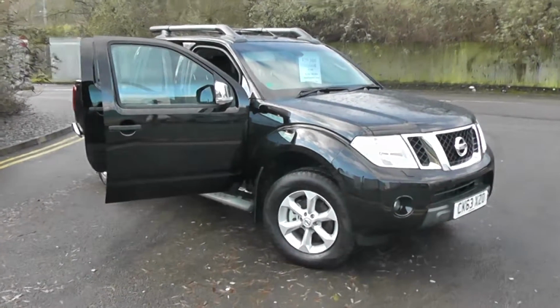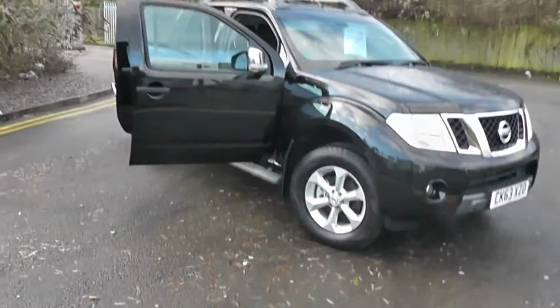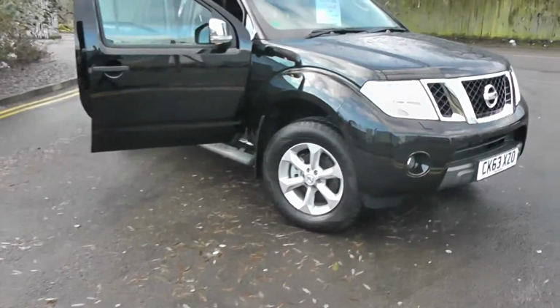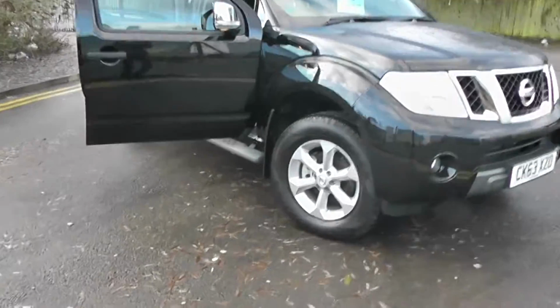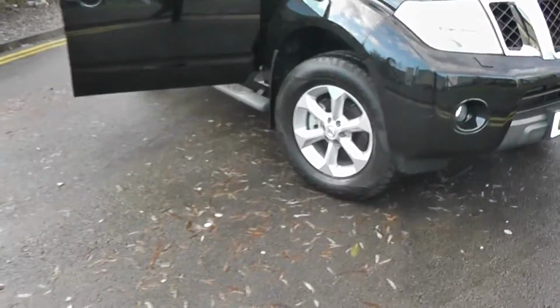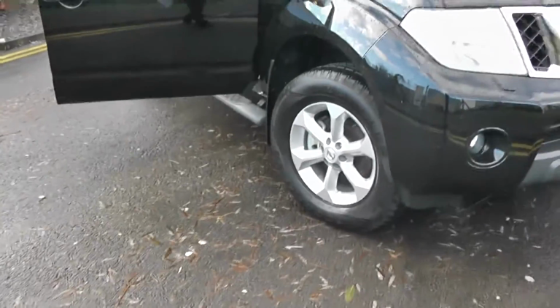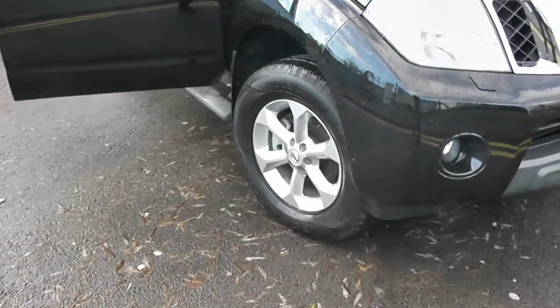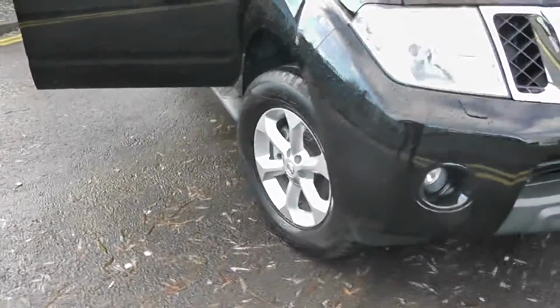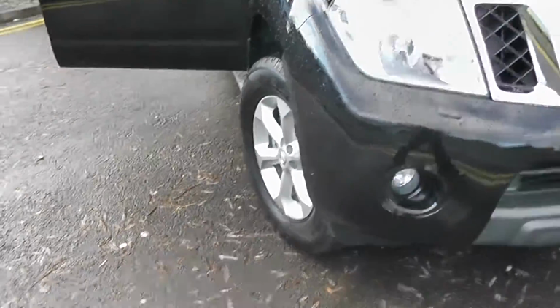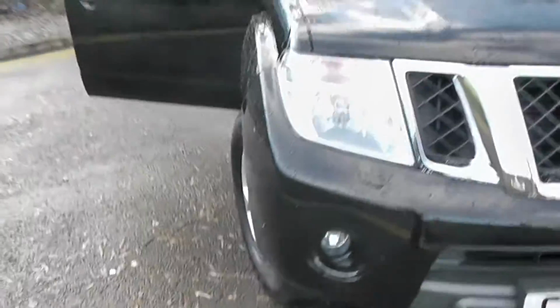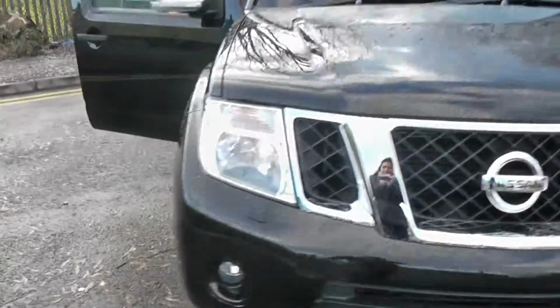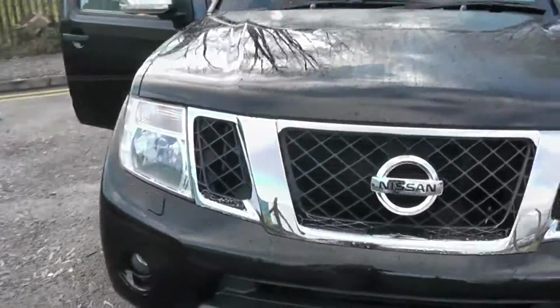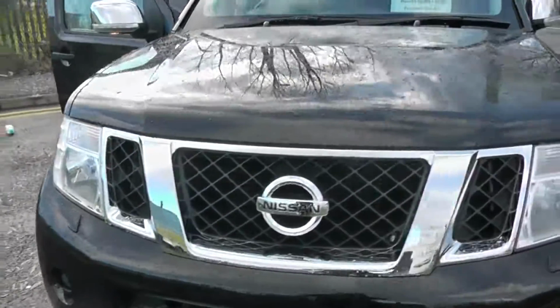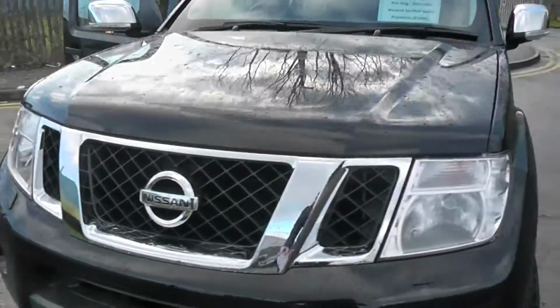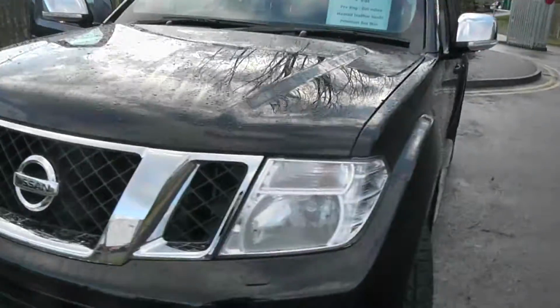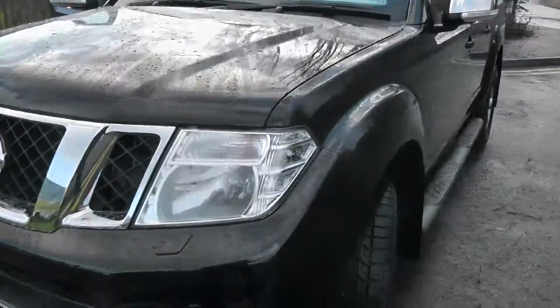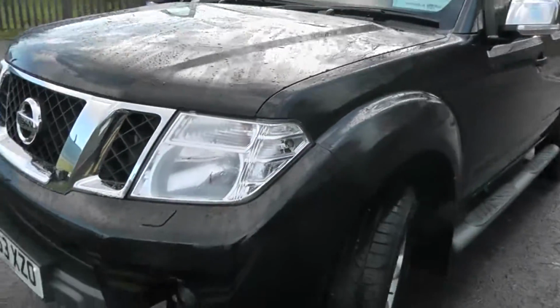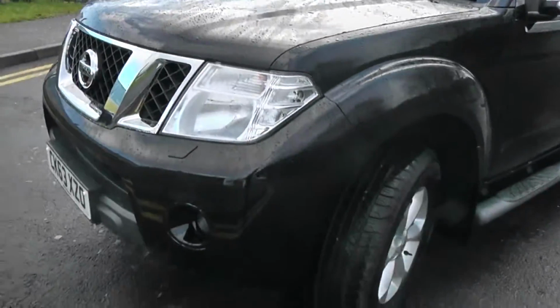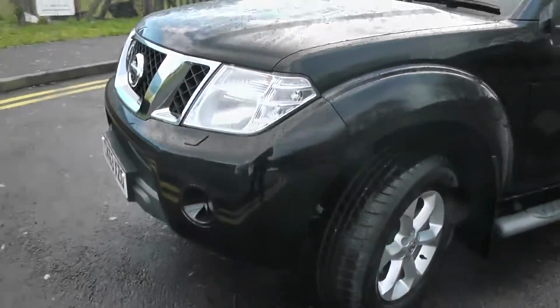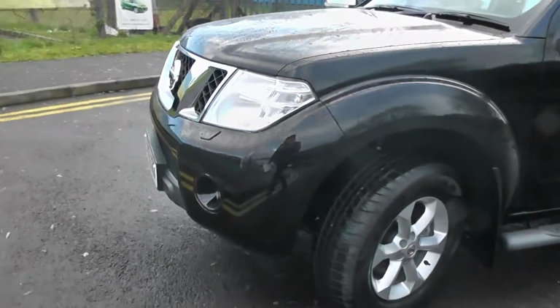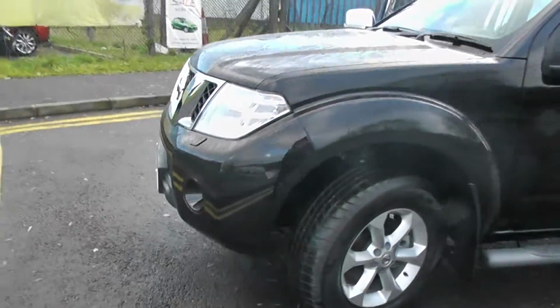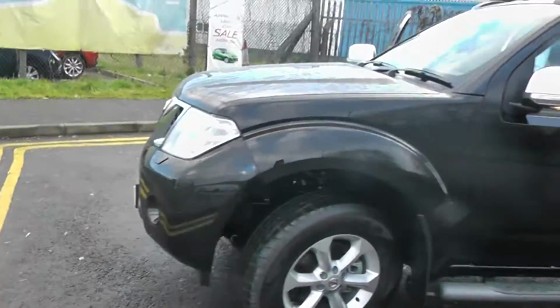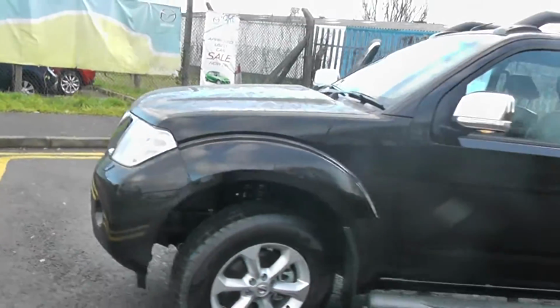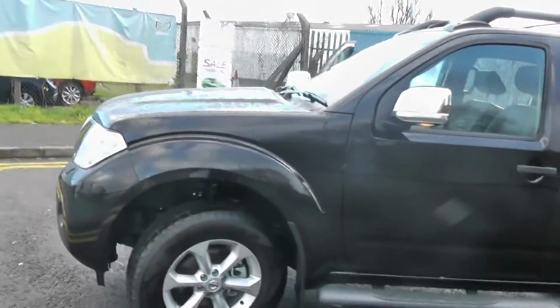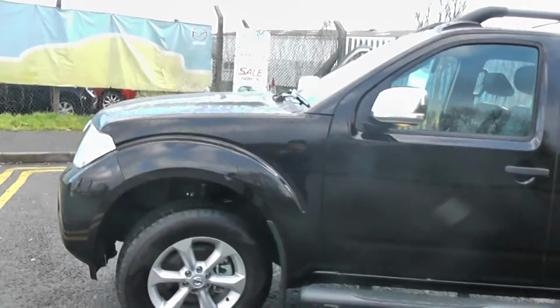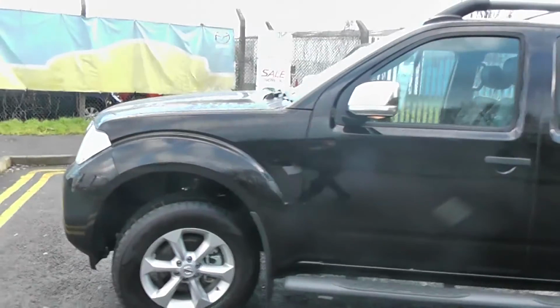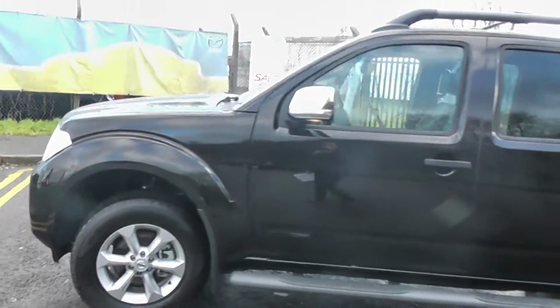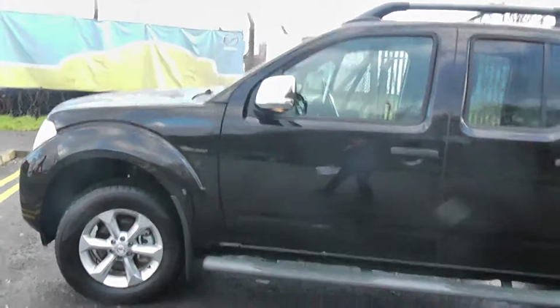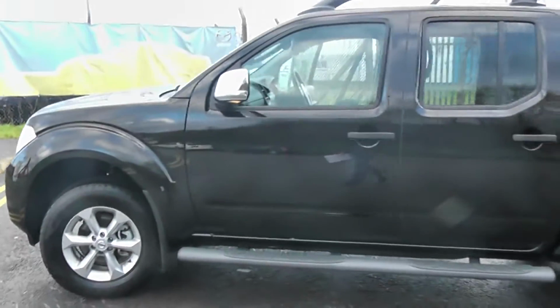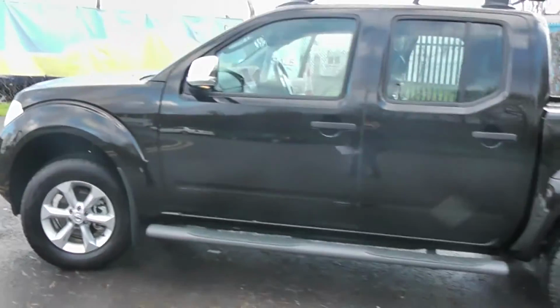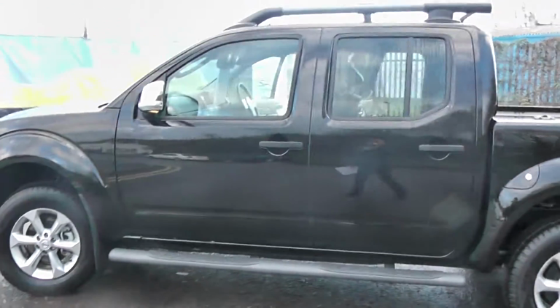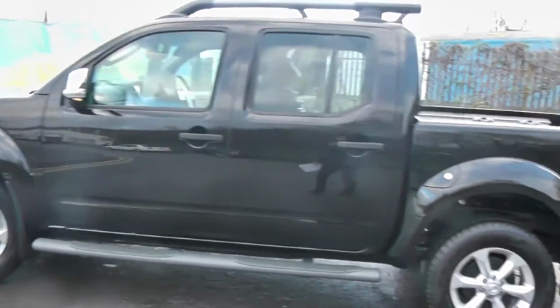To the front of the vehicle you can see we have the front fog lights, chrome finish on the bonnet, body coloured bumpers, chrome finish wing mirrors, and body coloured door handles.